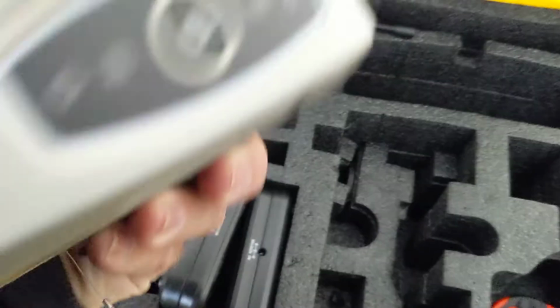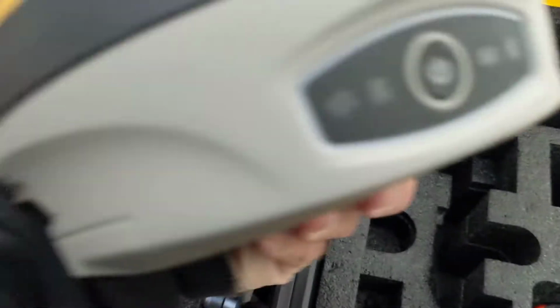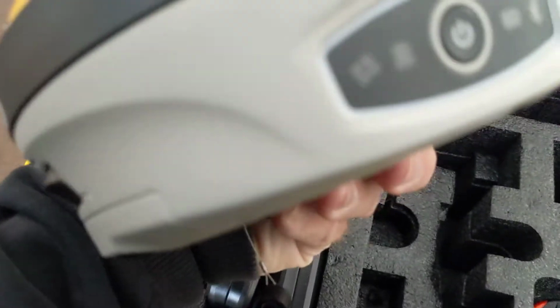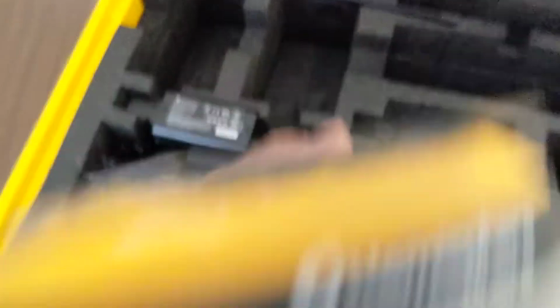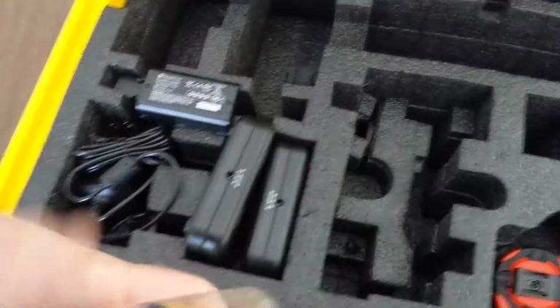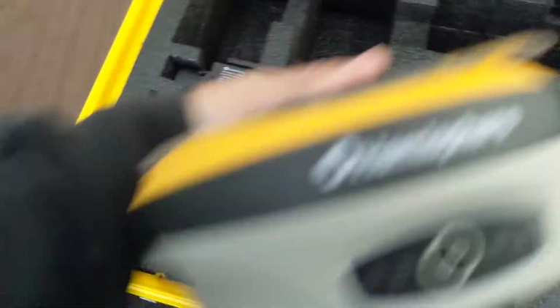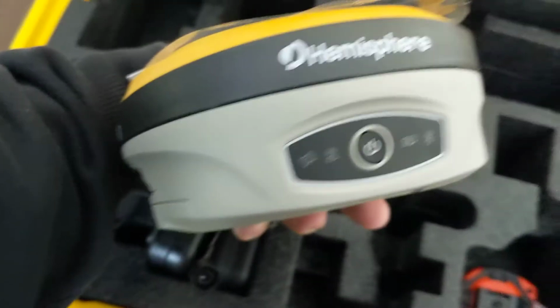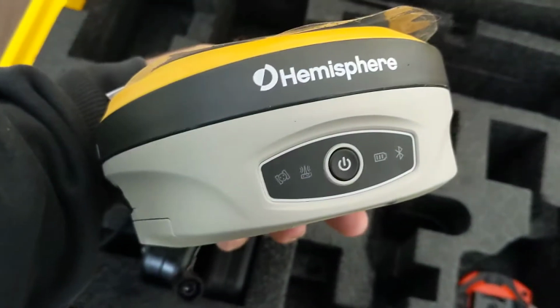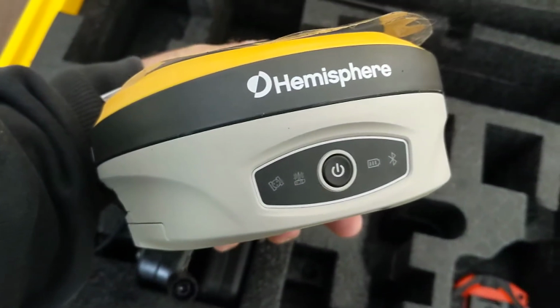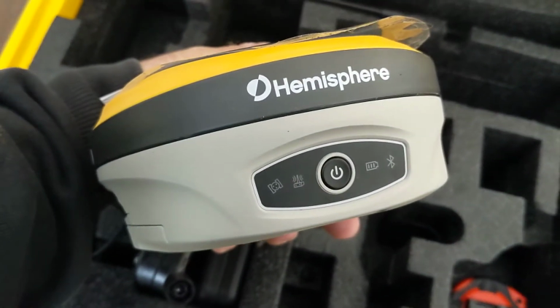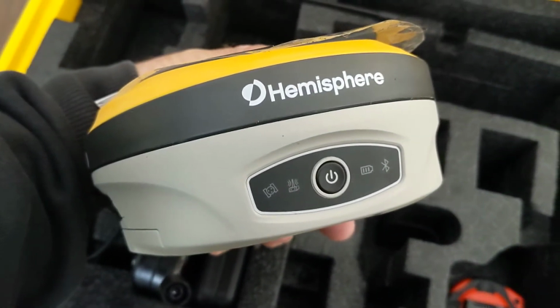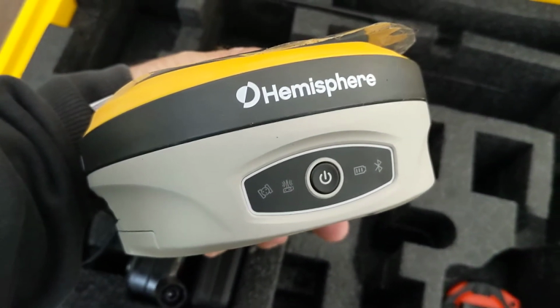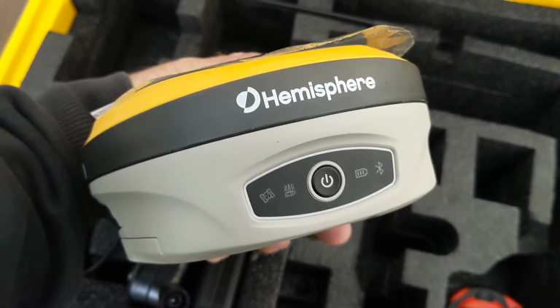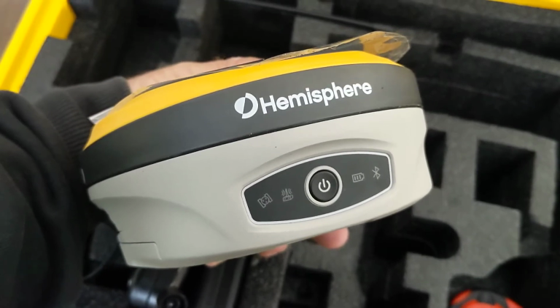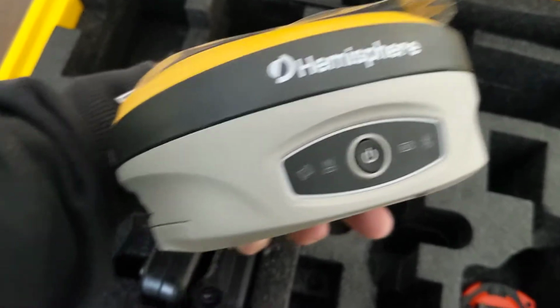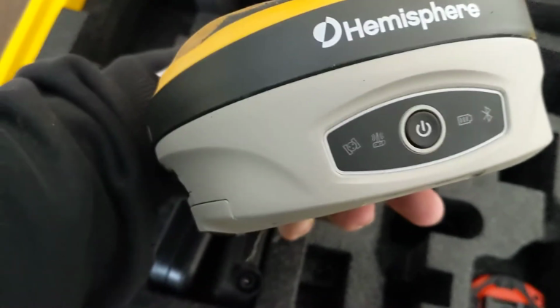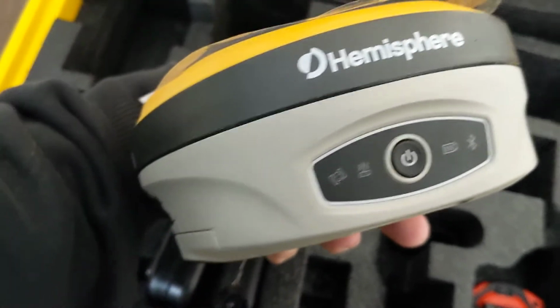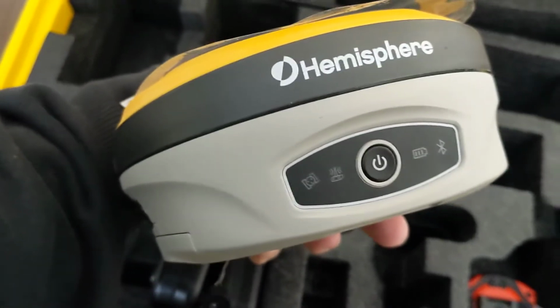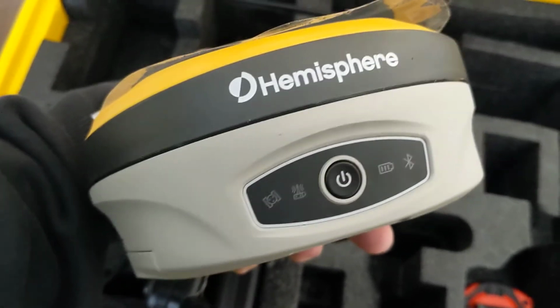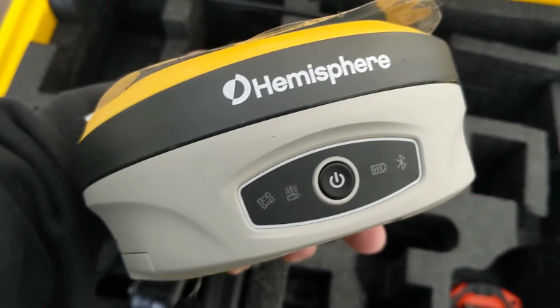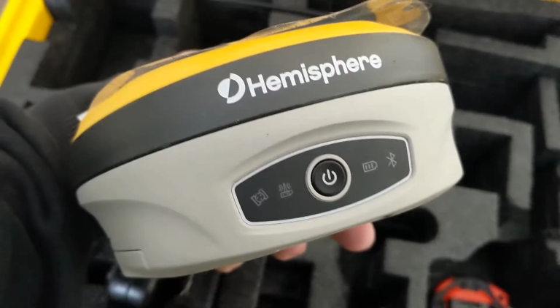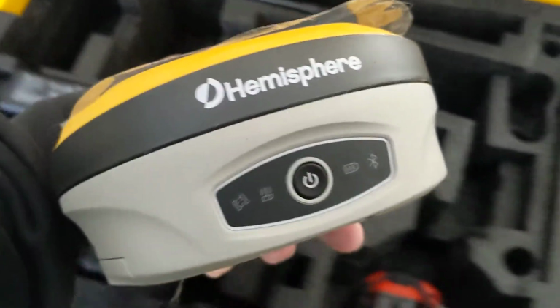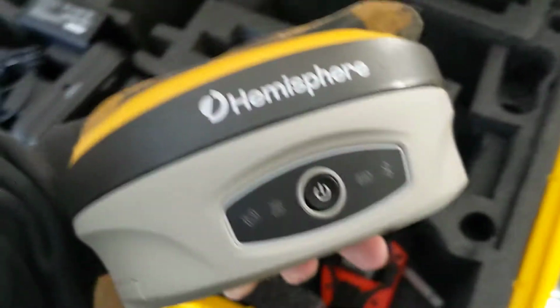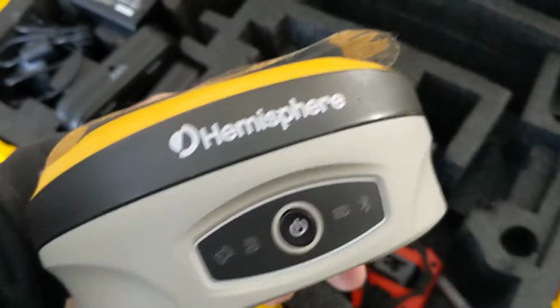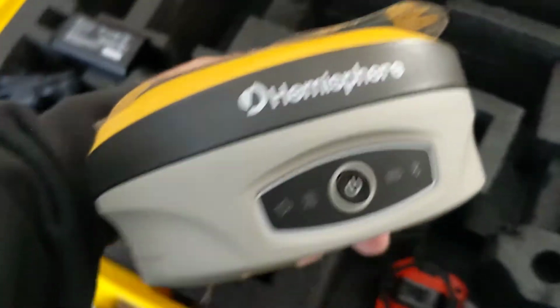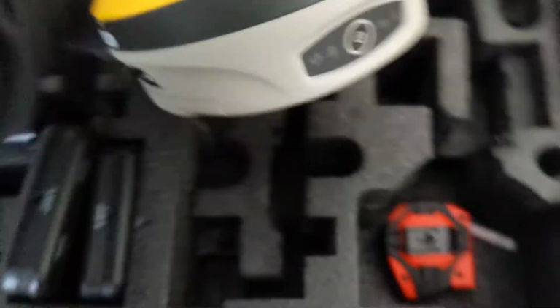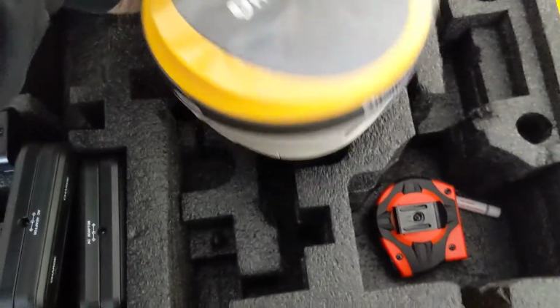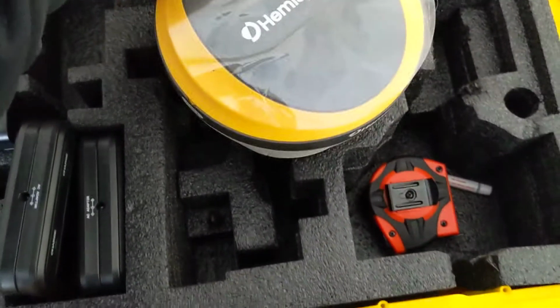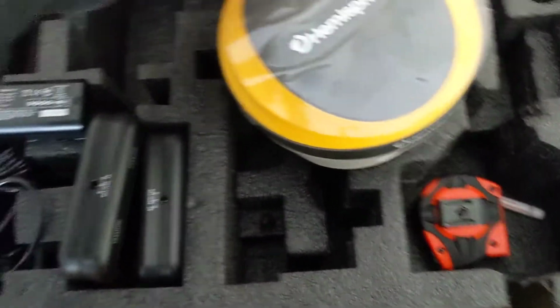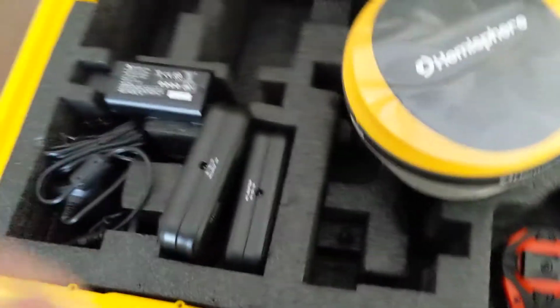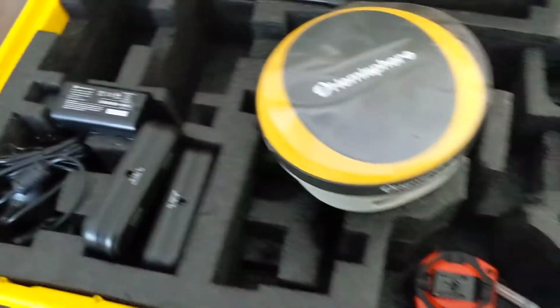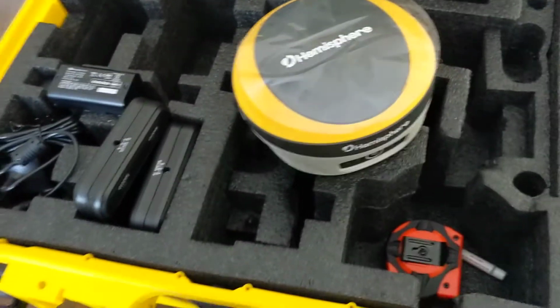We'll get more into the indicator lights on the front. I haven't messed with them enough to really give you a good indication of what each one means, but probably pretty simple — satellites, radio, battery, and Bluetooth. I'm sure they'll have different flashing patterns to let you know what's going on.